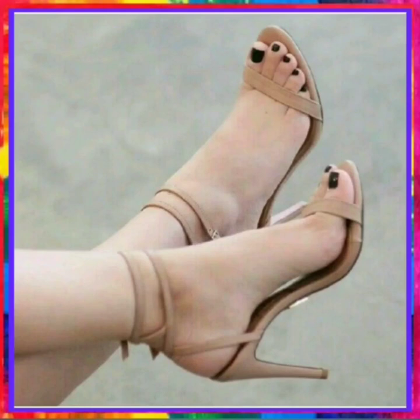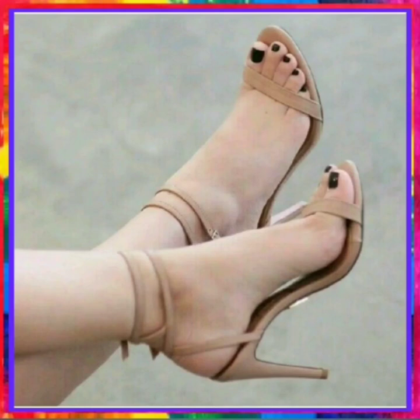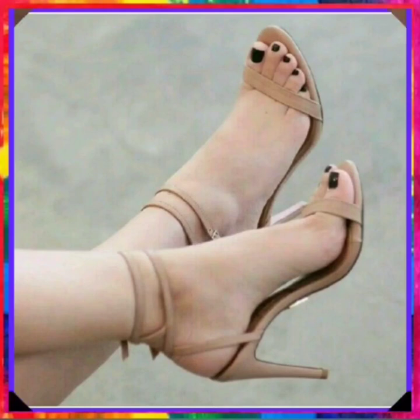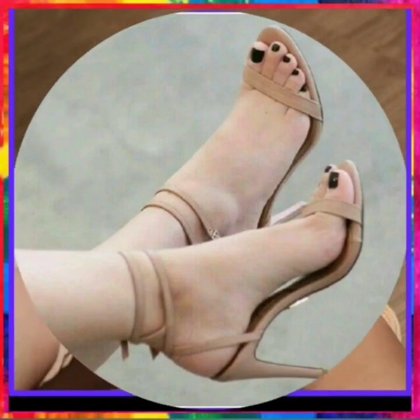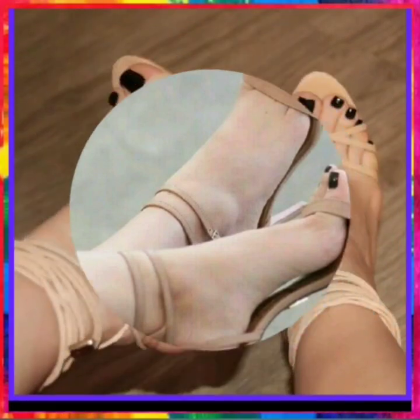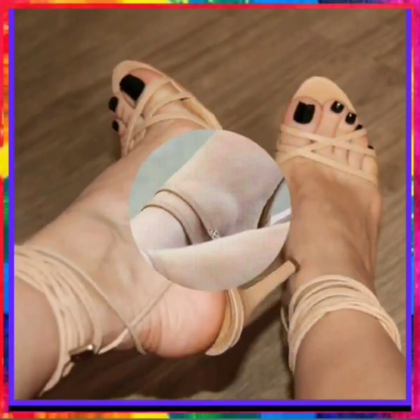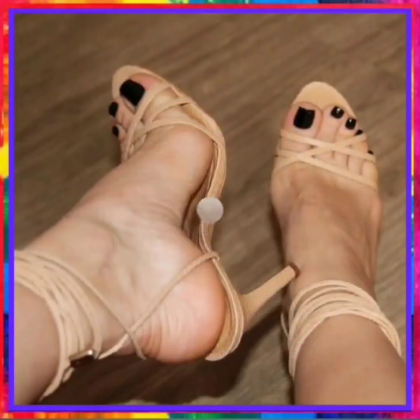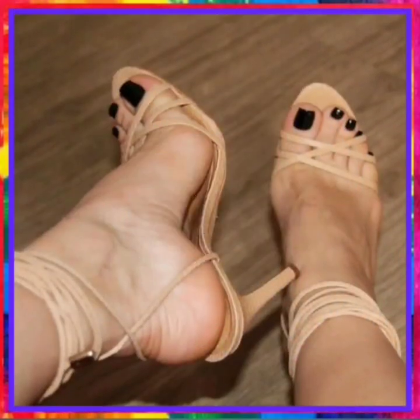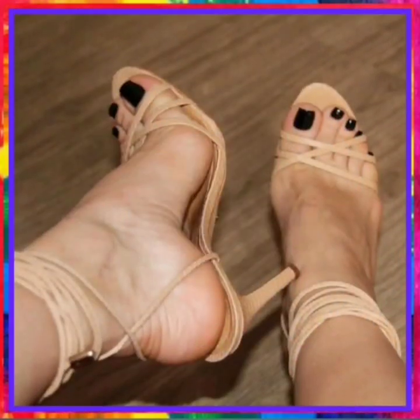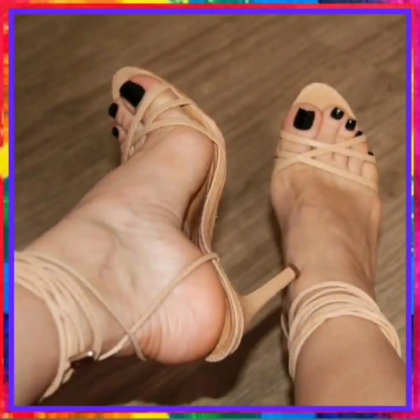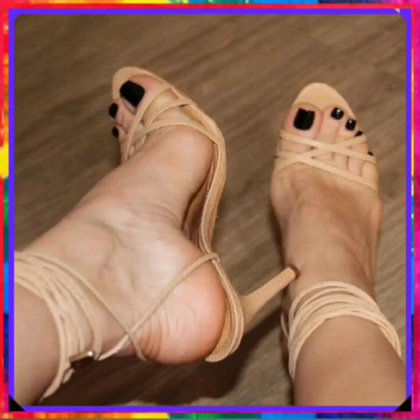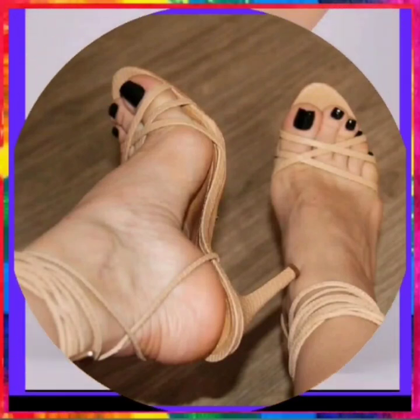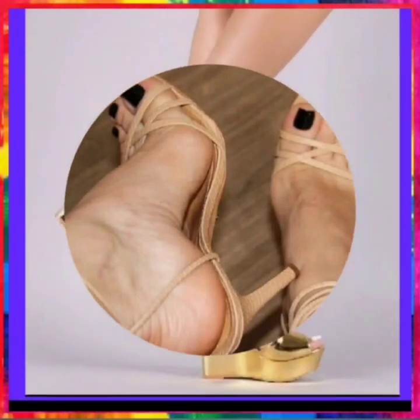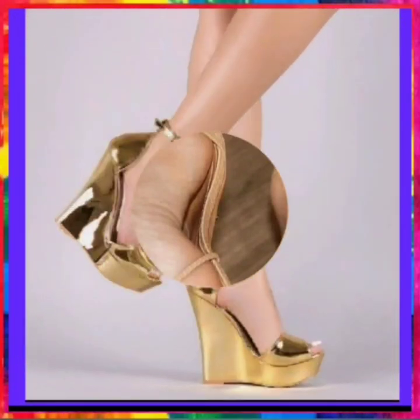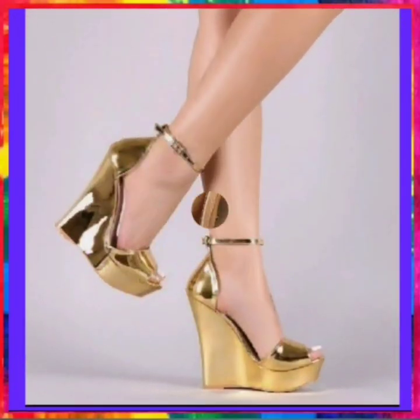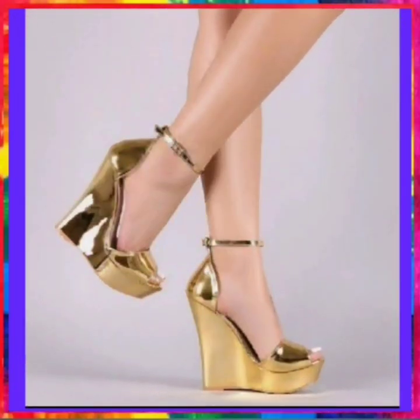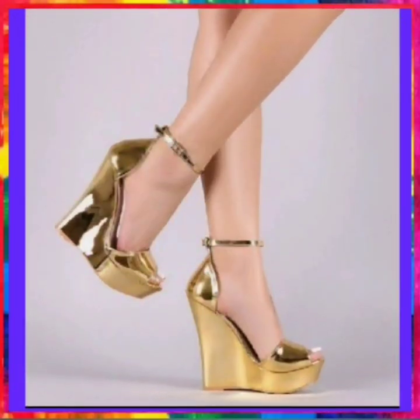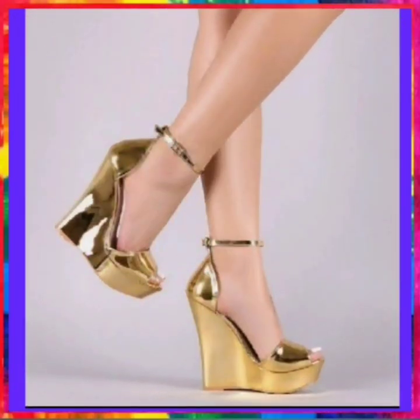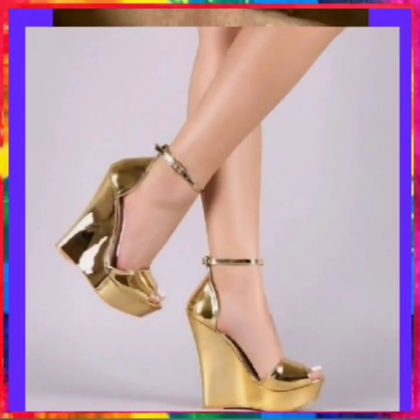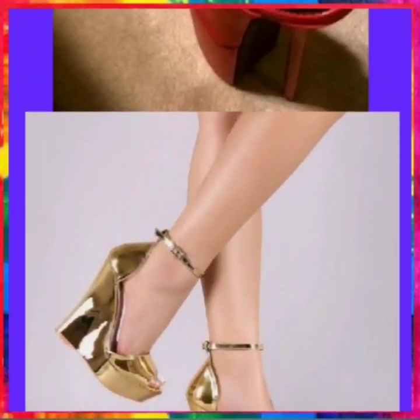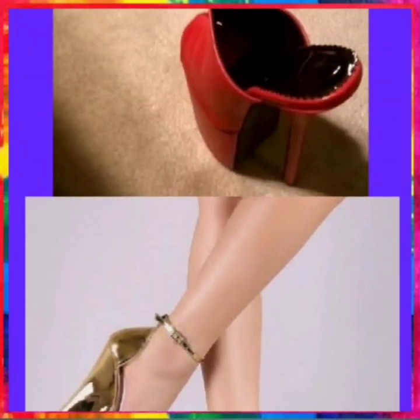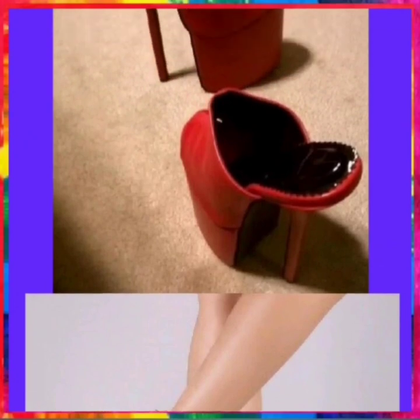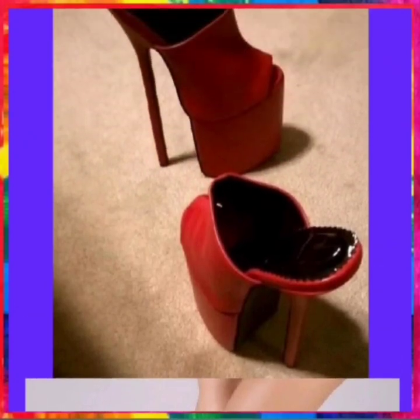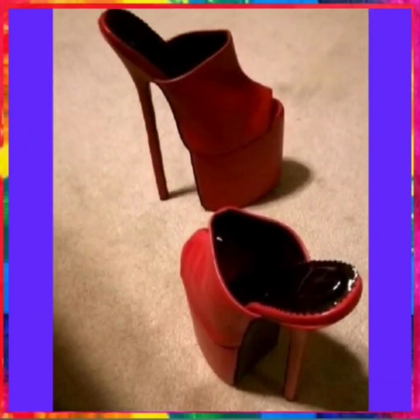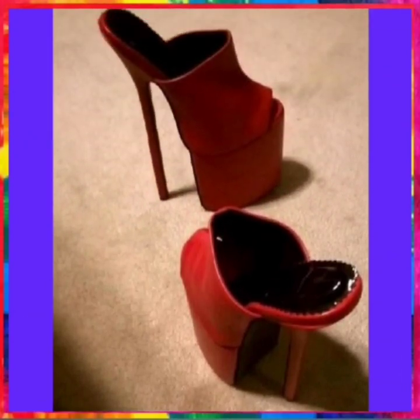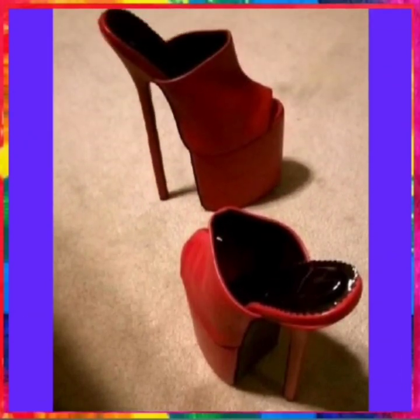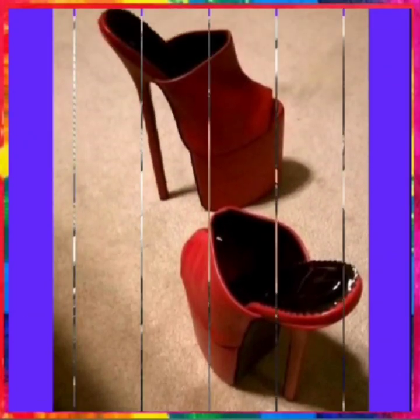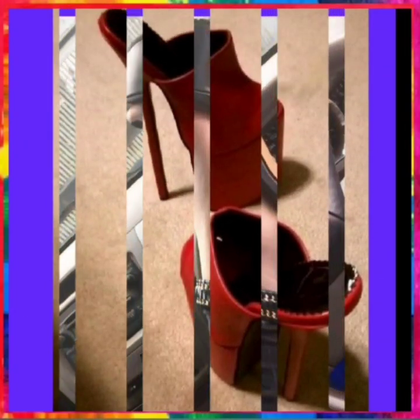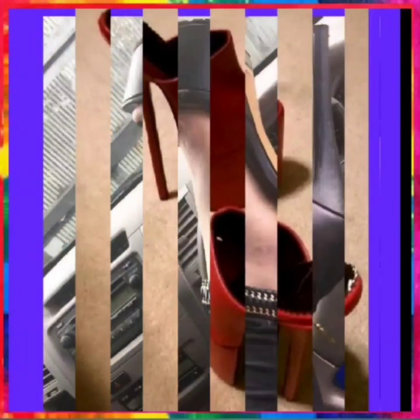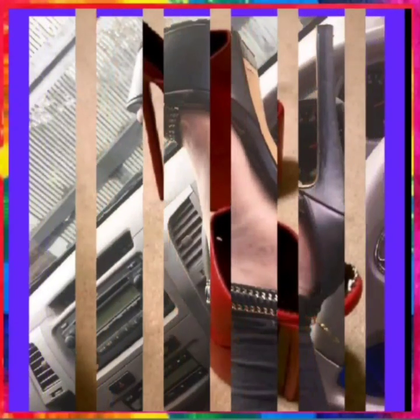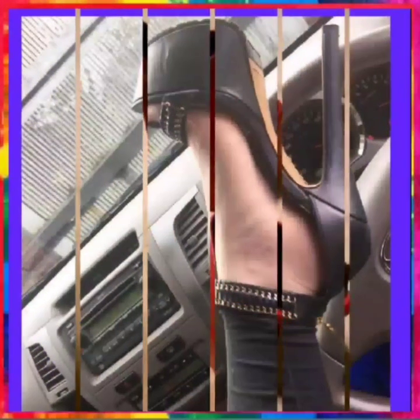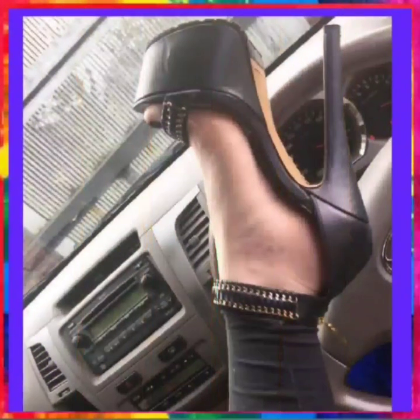This is a very good and very beautiful light color heel. This is some platform heel in golden color — a shiny heel. This is in red color with a high sole and high heel.